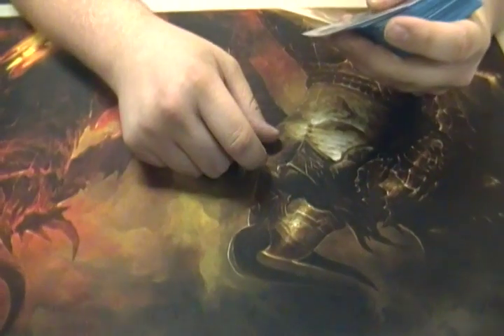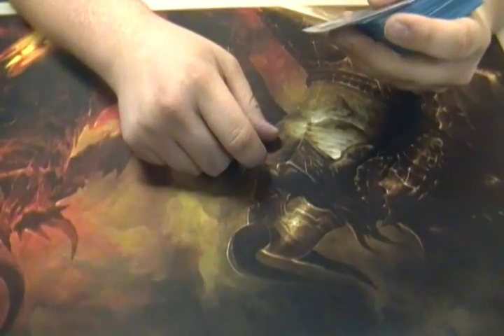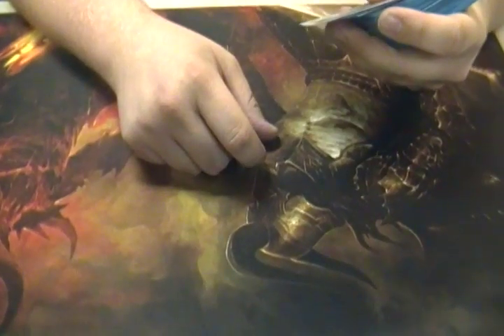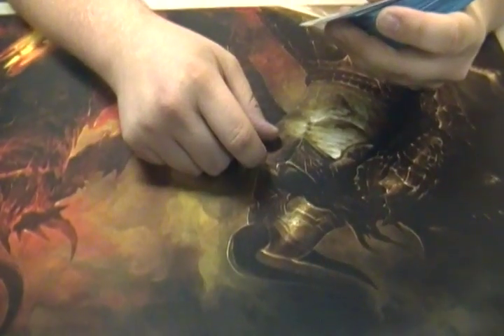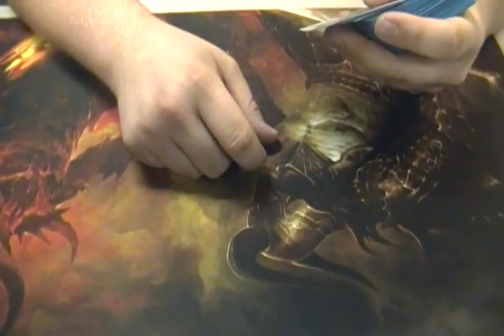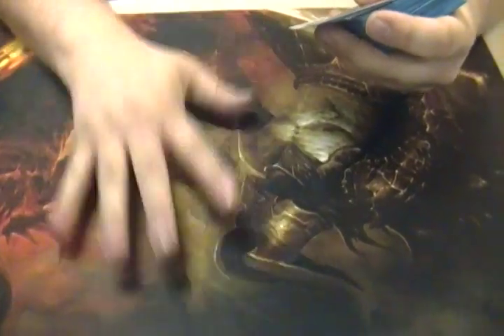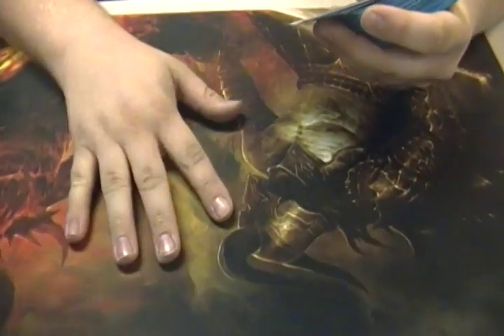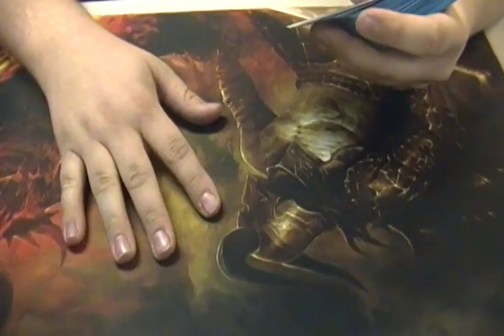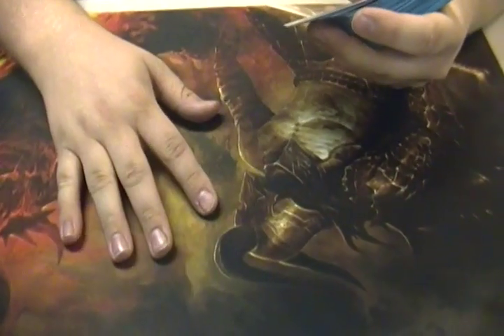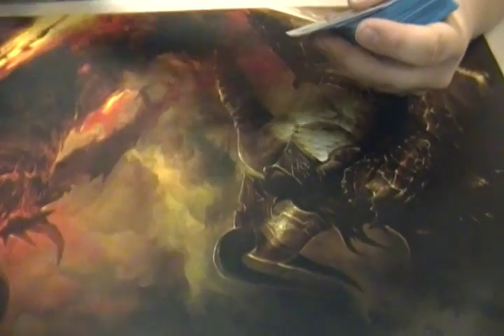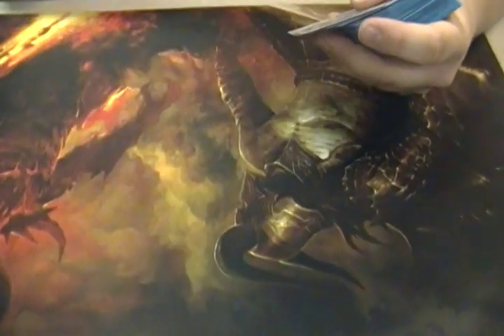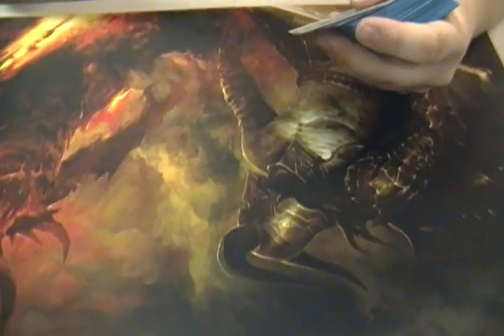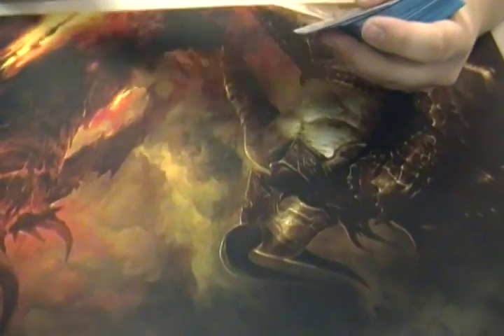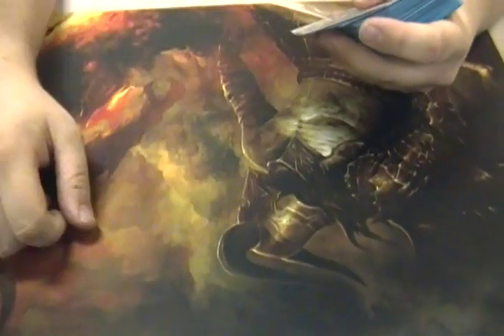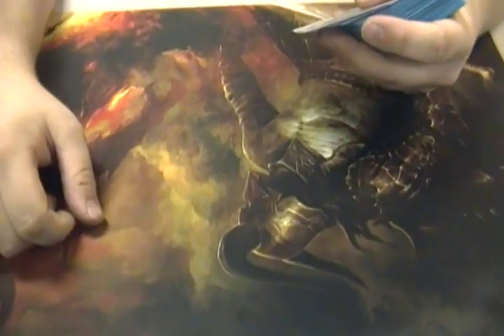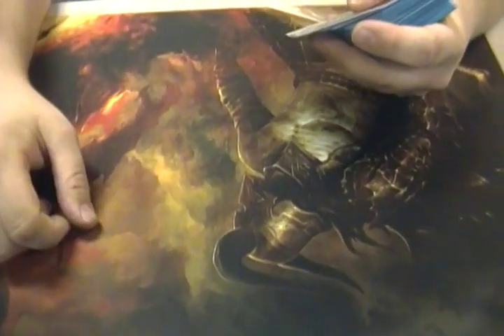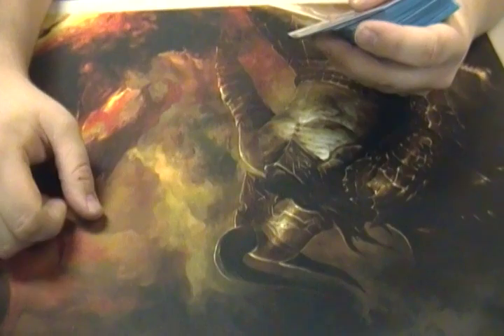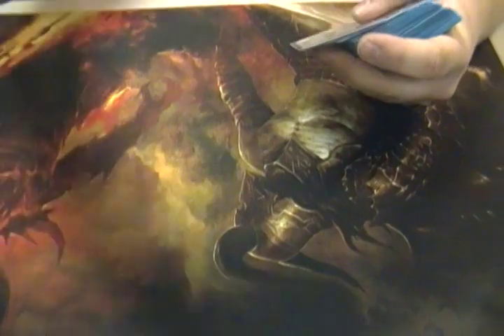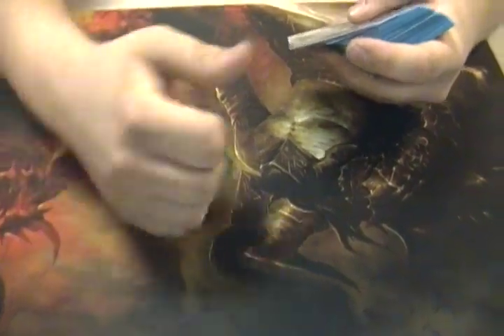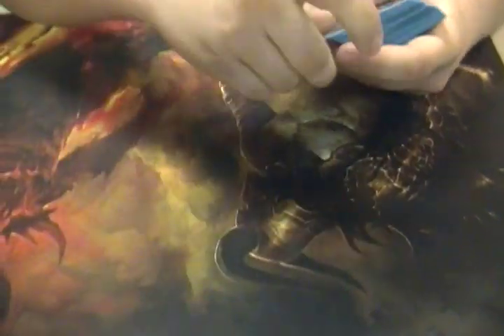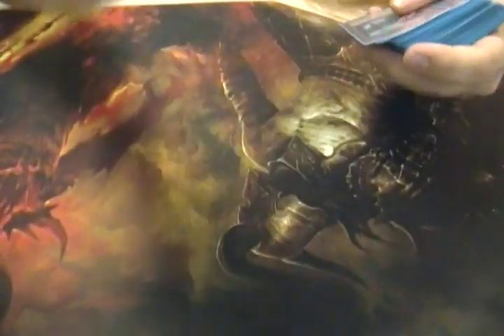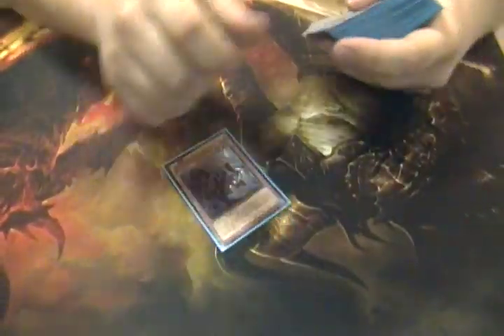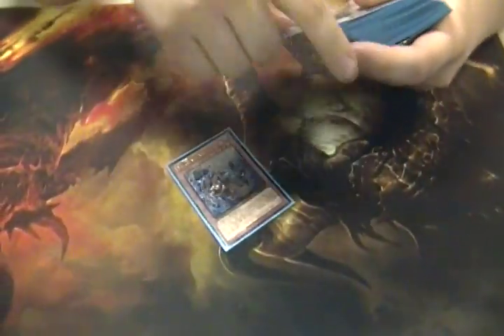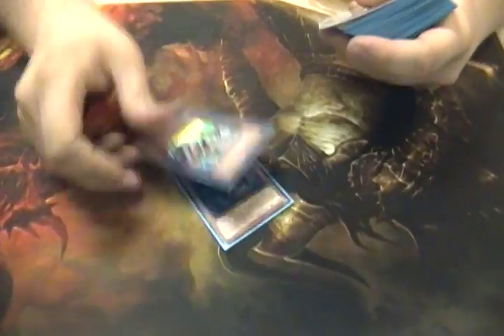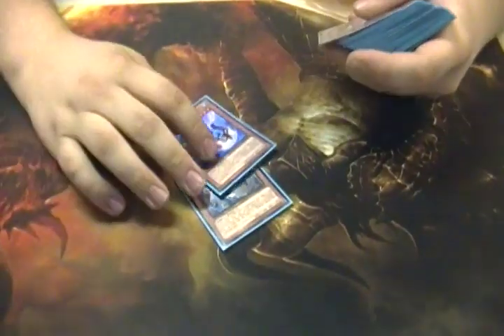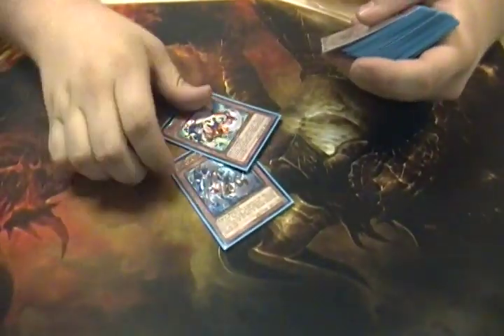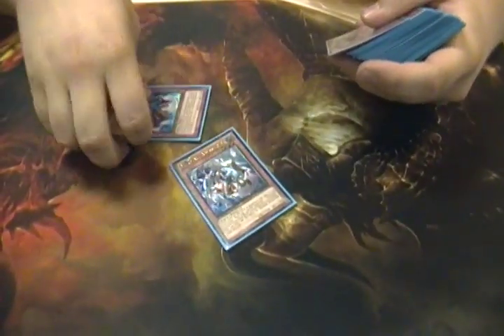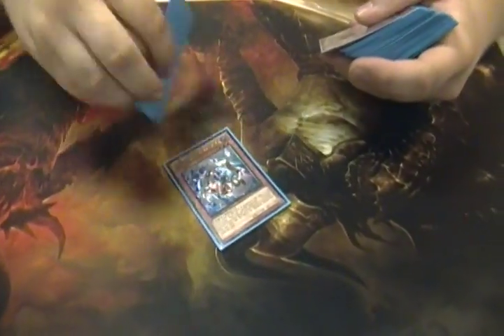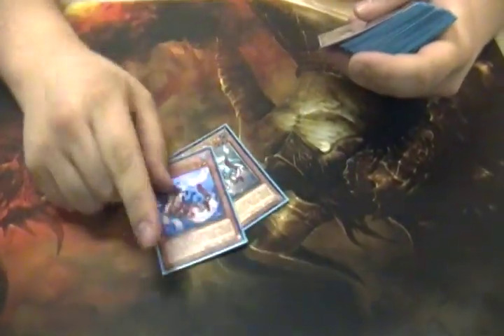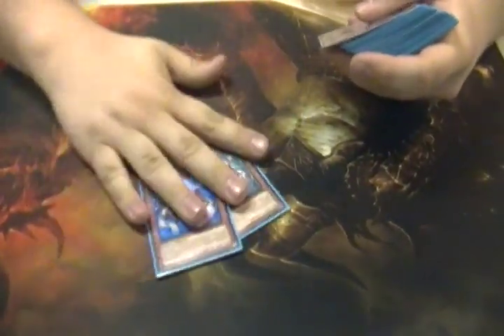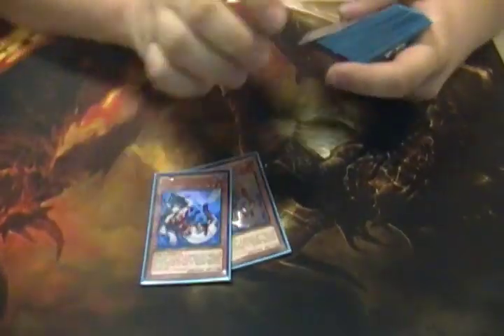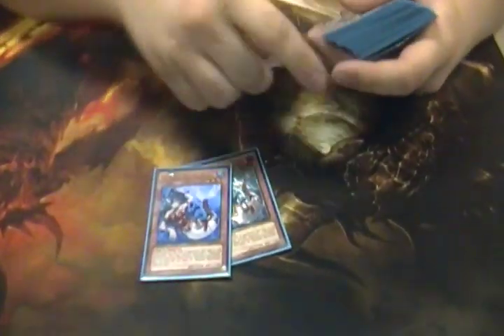Alright, you ready? What's going on? Kyle here with a deck profile of Mermail Atlanteans. Starting off we have three Abysslinde — Mermail Abysslinde.